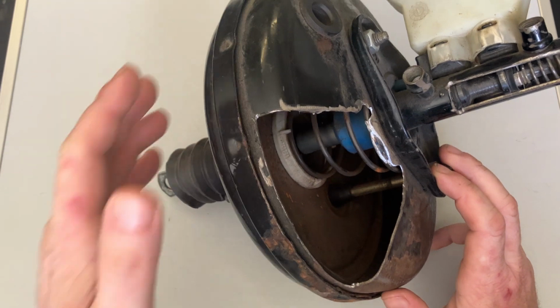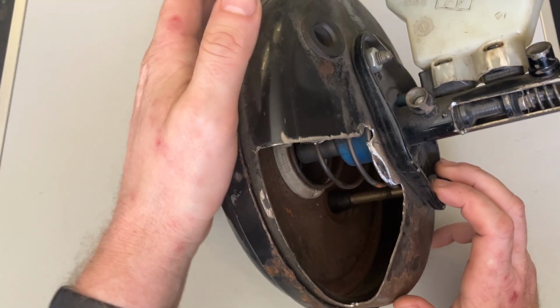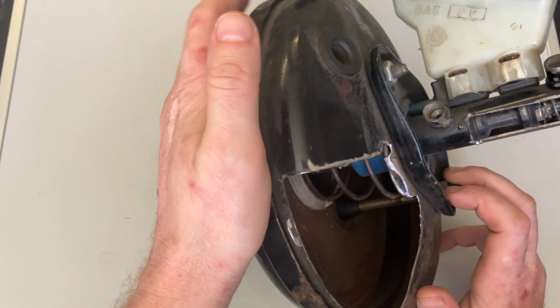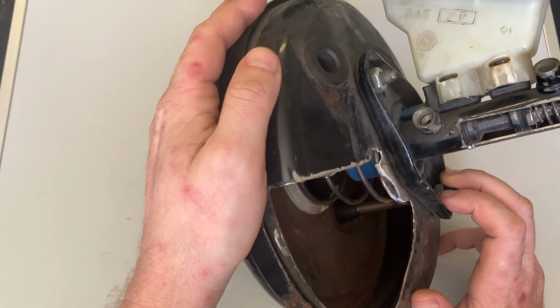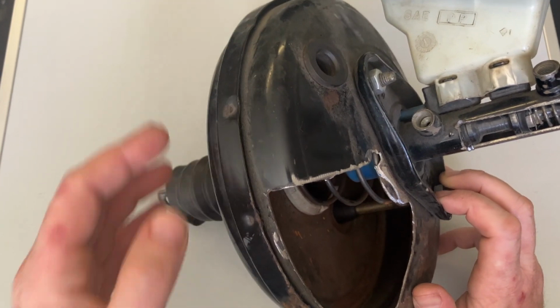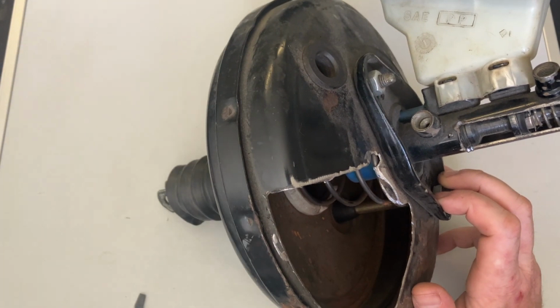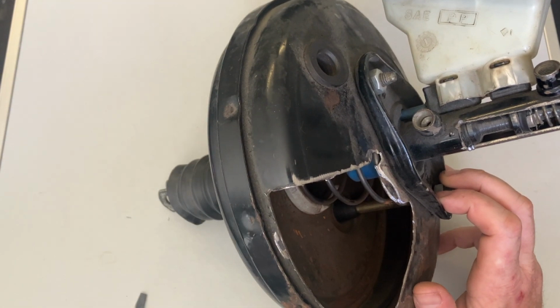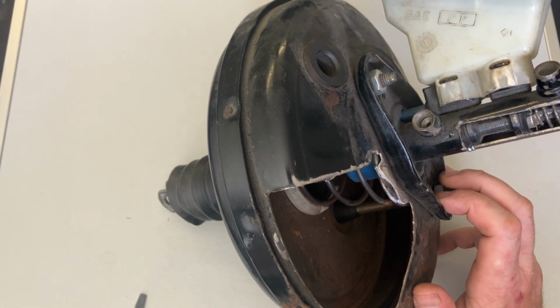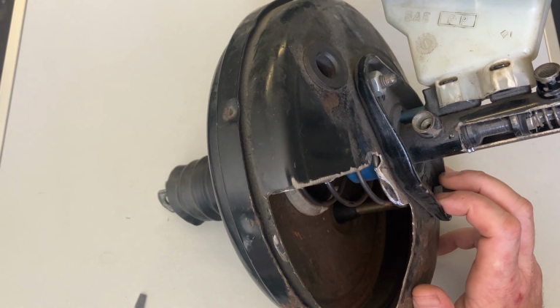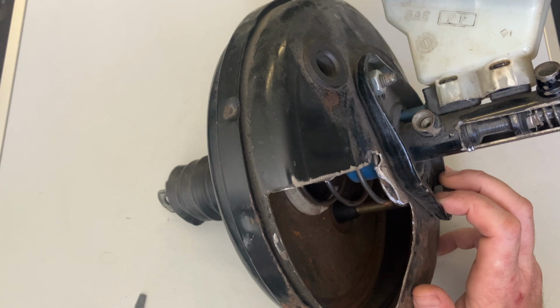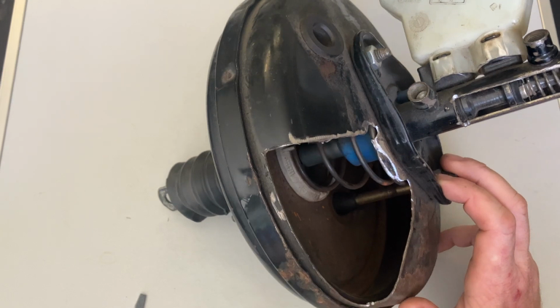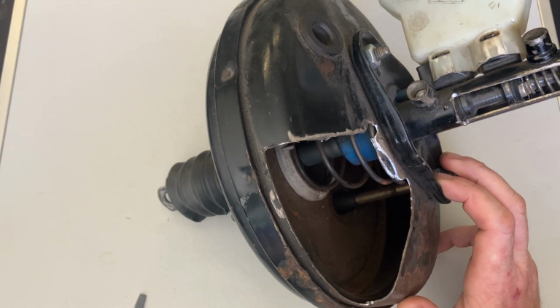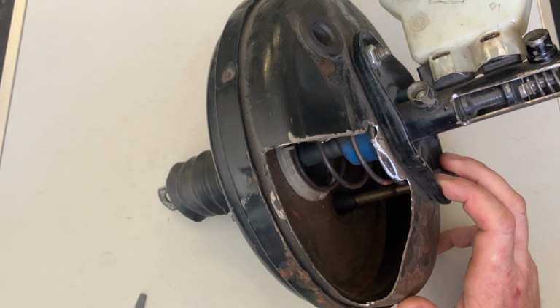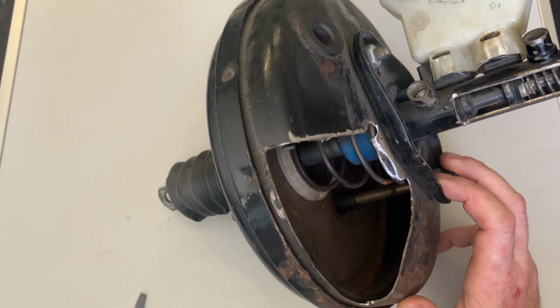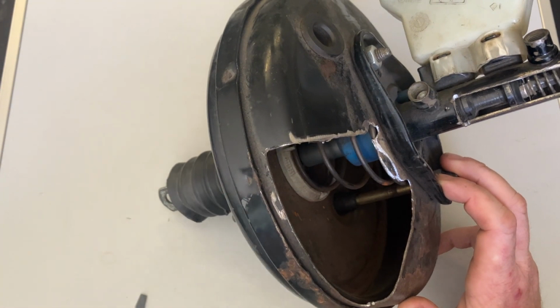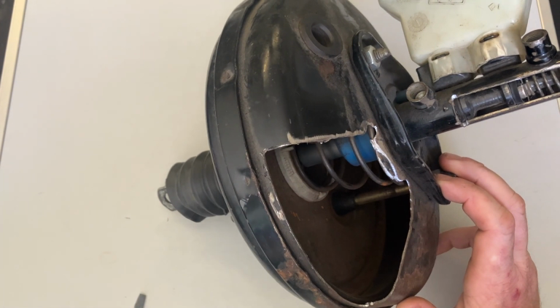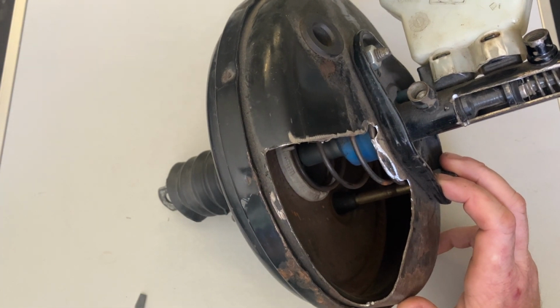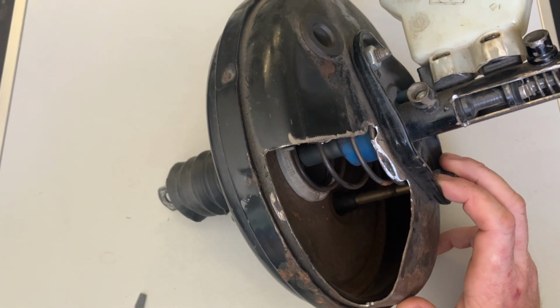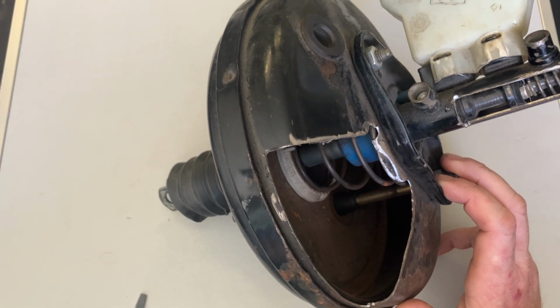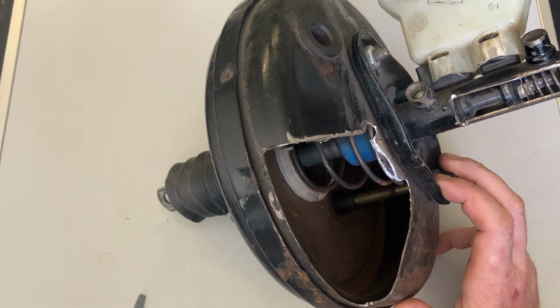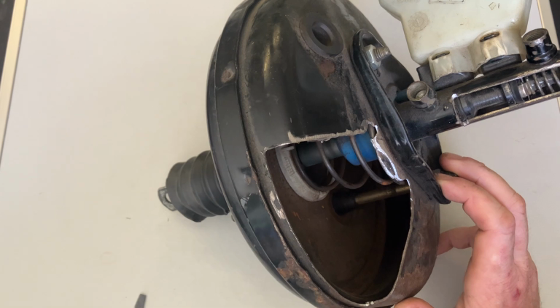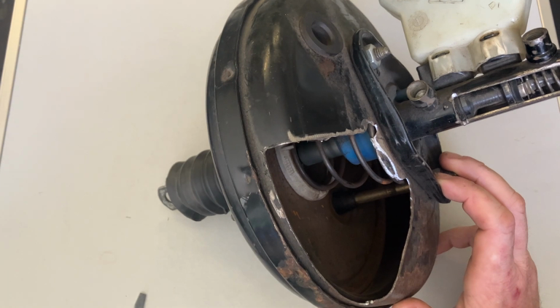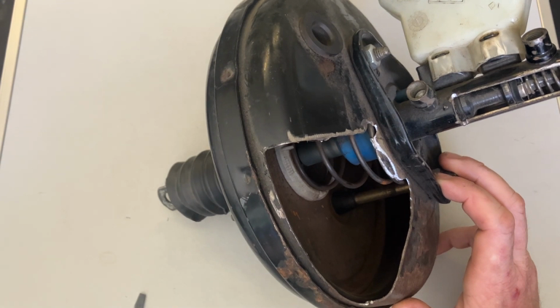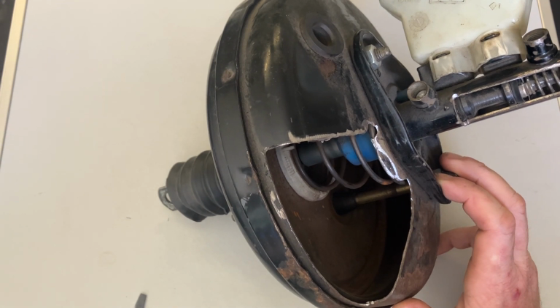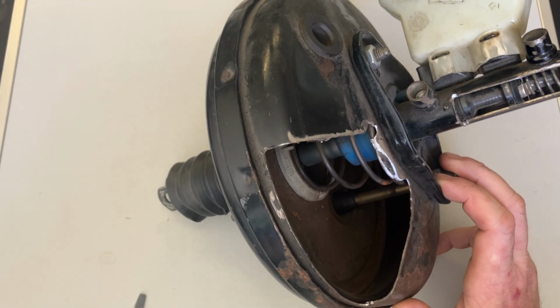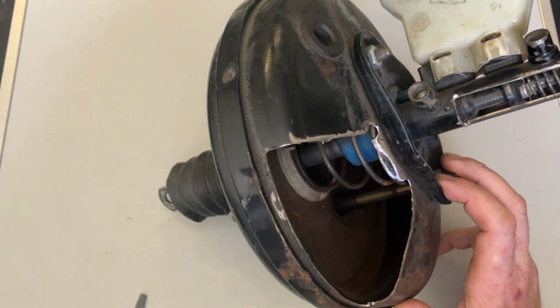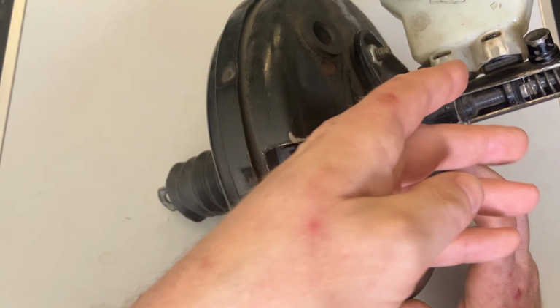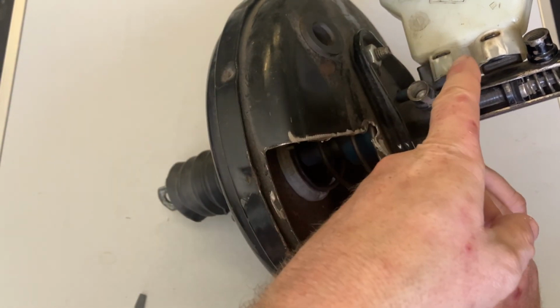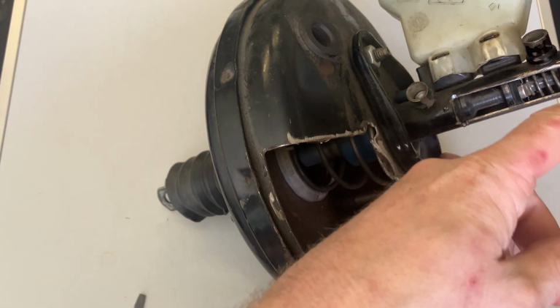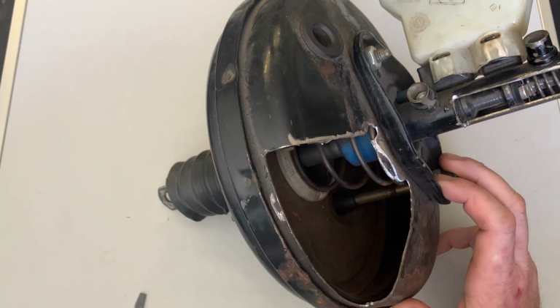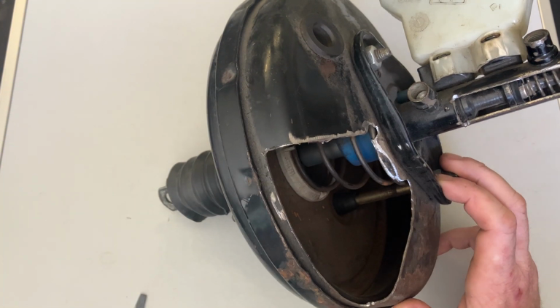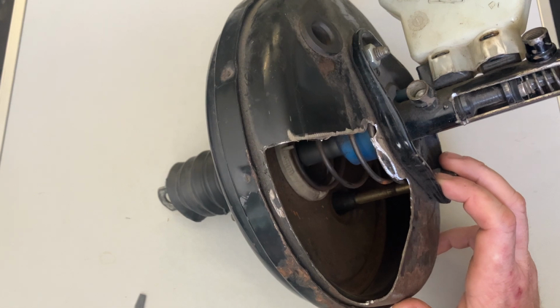It's this dissection here, and what it does is it boosts the braking effort that you're applying at the foot pedal. It's quite difficult for you to slow down a large vehicle on your own, so you need that braking assistance to help force the brake fluid off to the four corners of the vehicle.